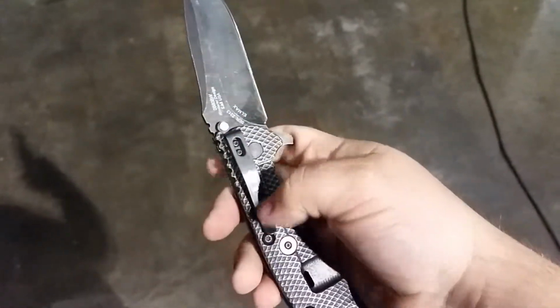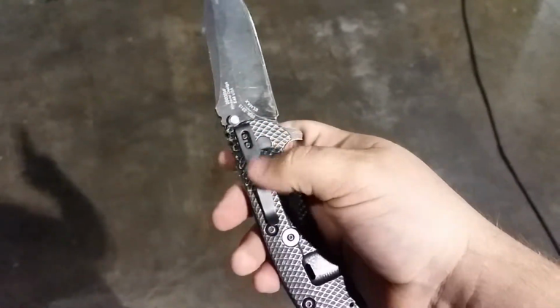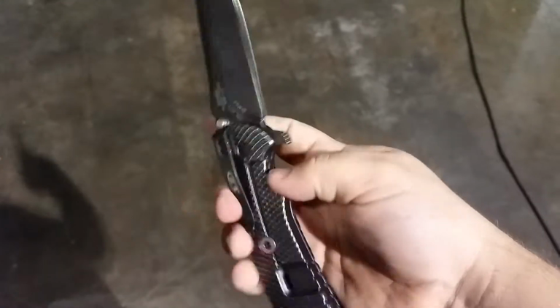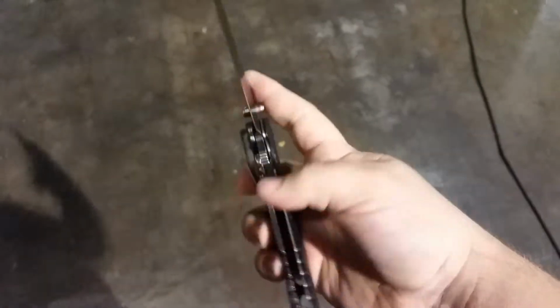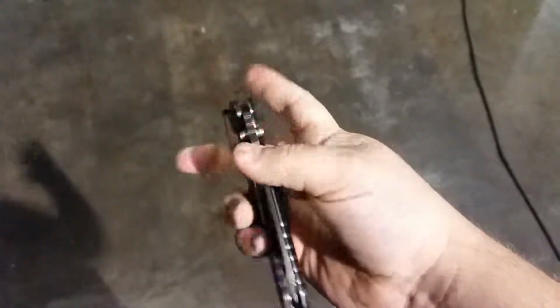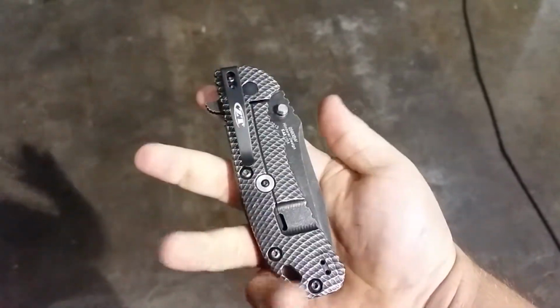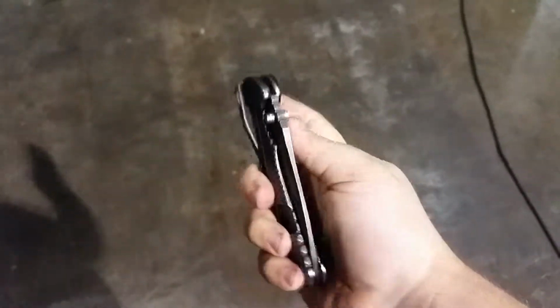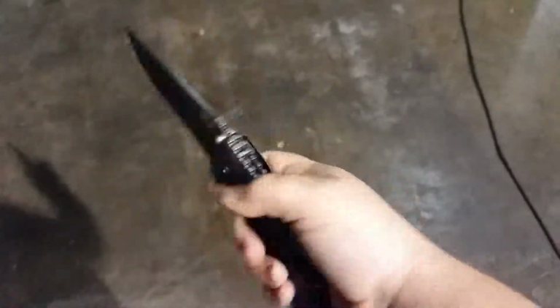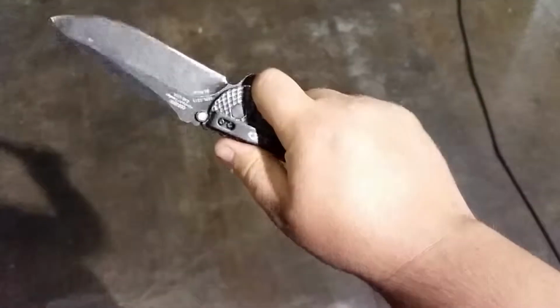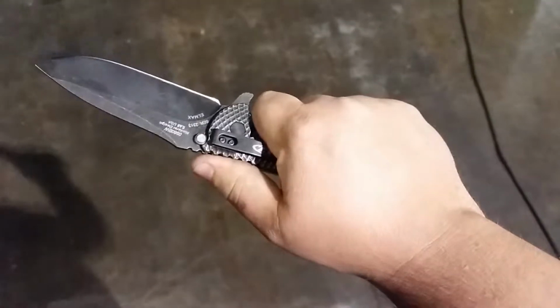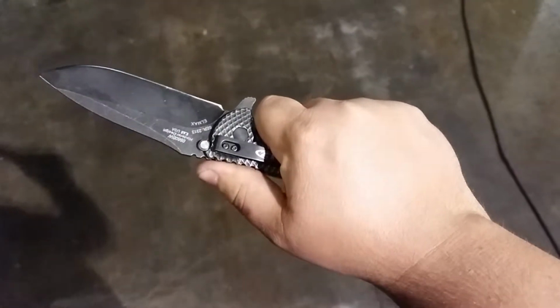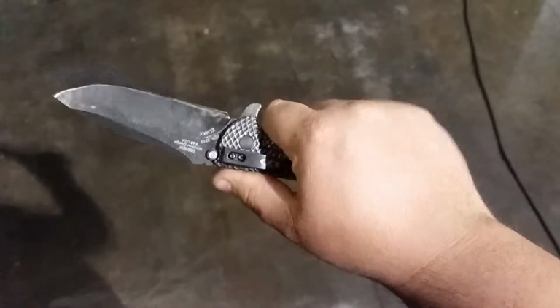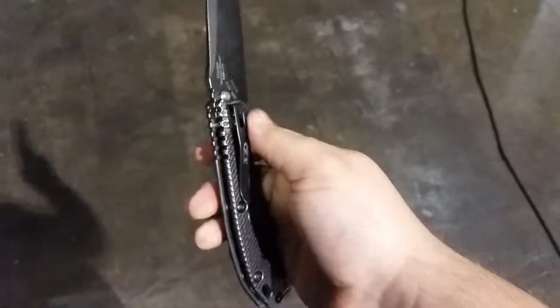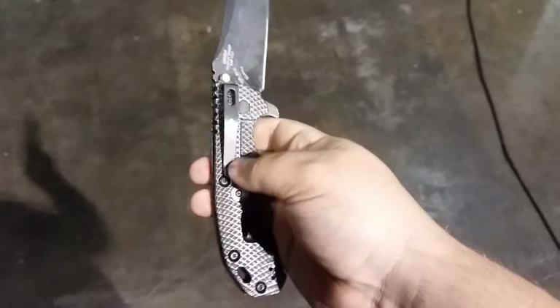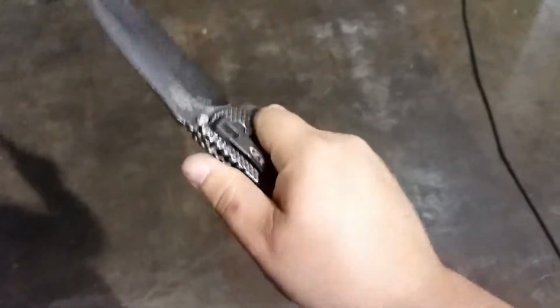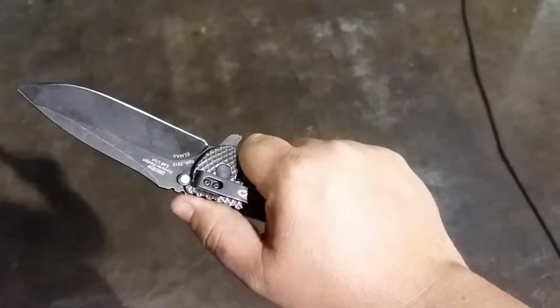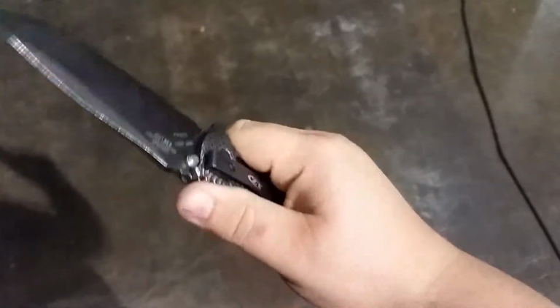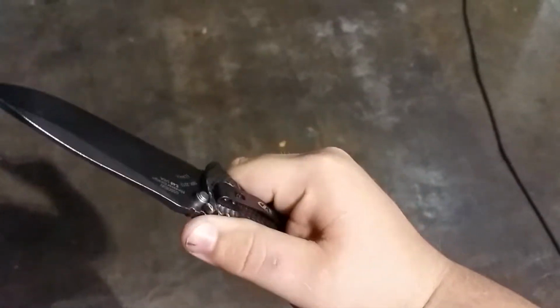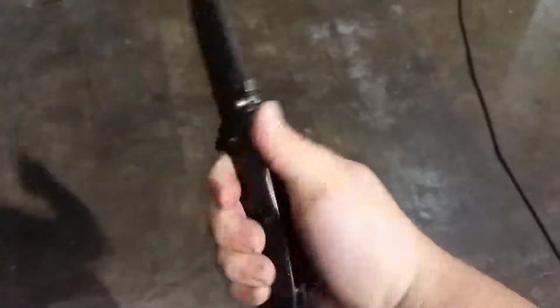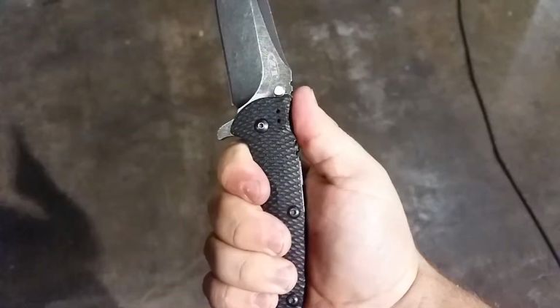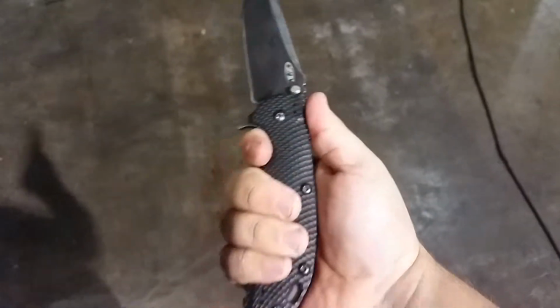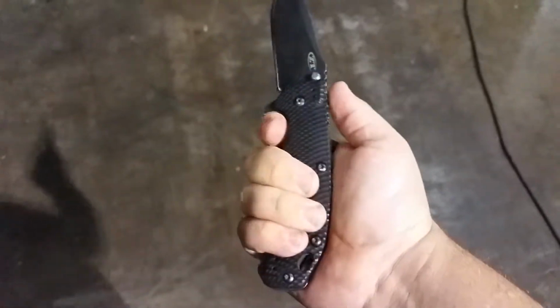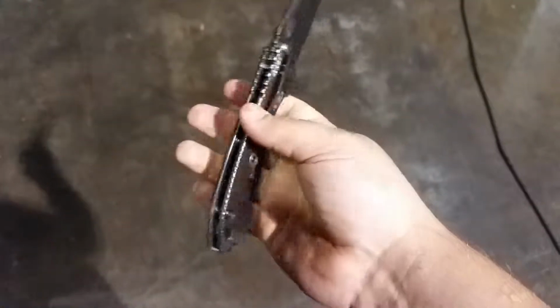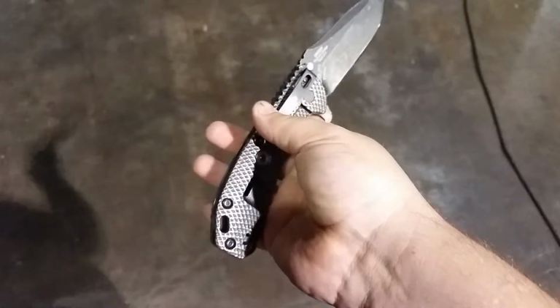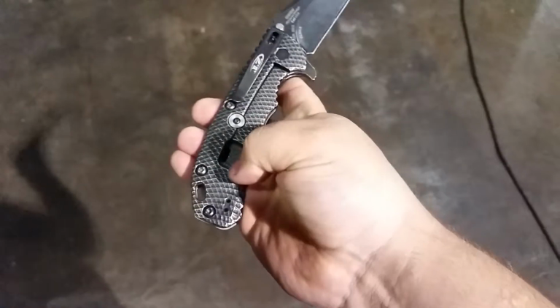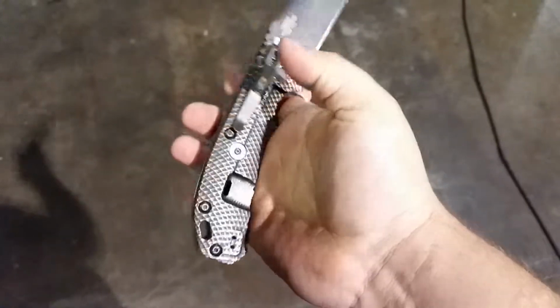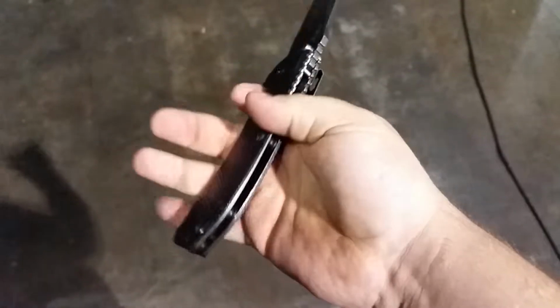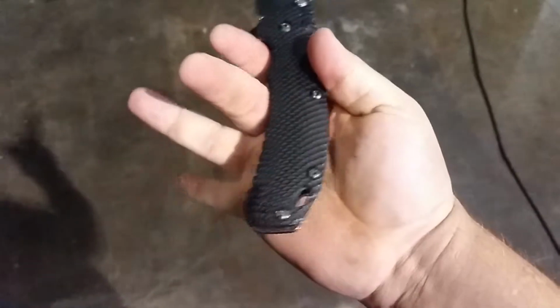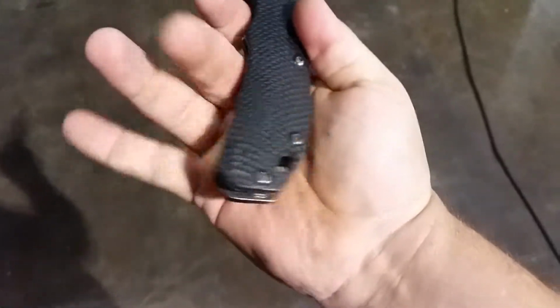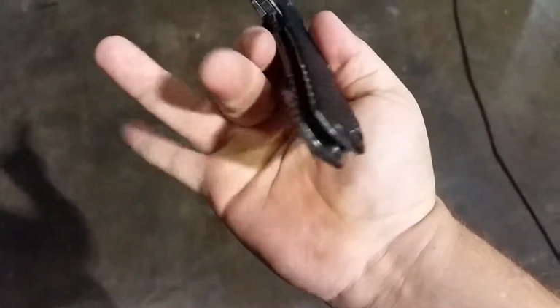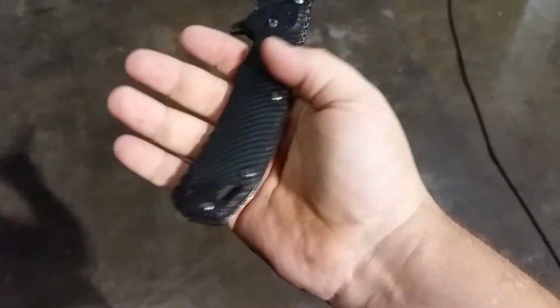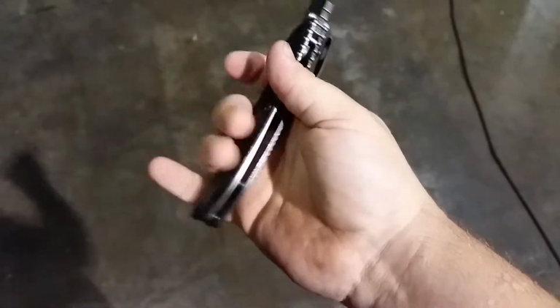I'm also back up to tip-down carry. I just like it better, because when I grab the knife, the clip goes underneath my hand and doesn't really touch my hand. Whereas if I'm tip-up, it cuts into the bottom part of my finger.